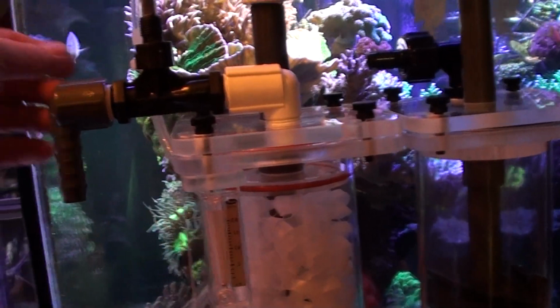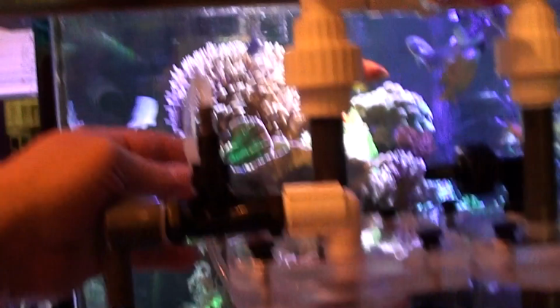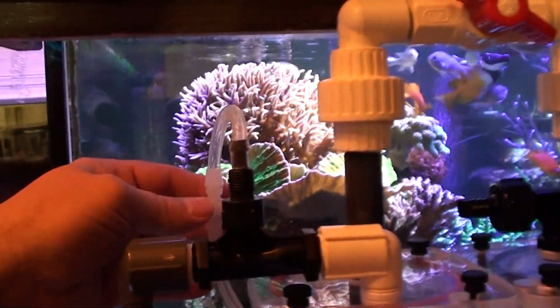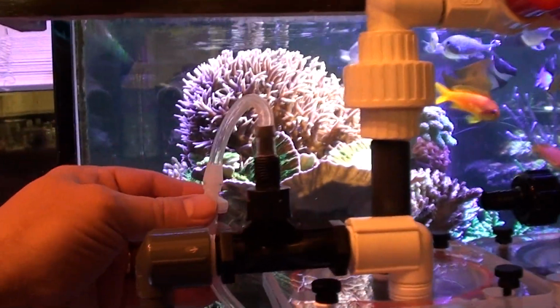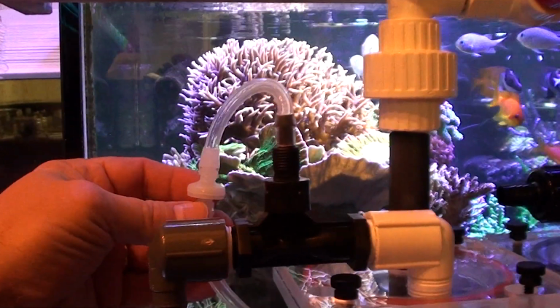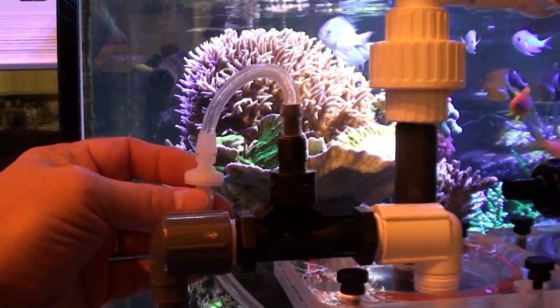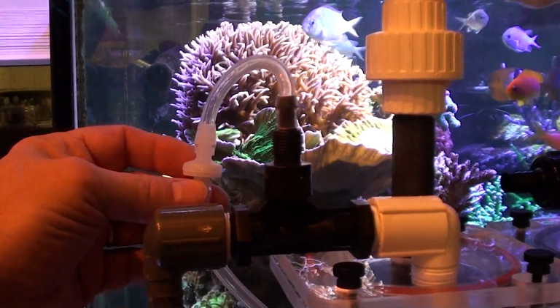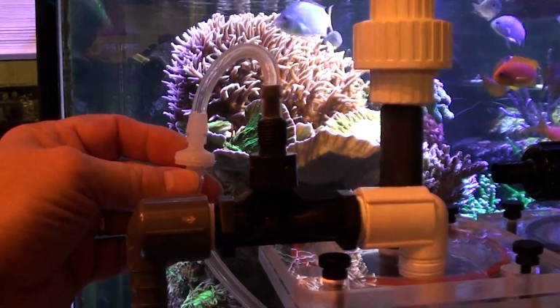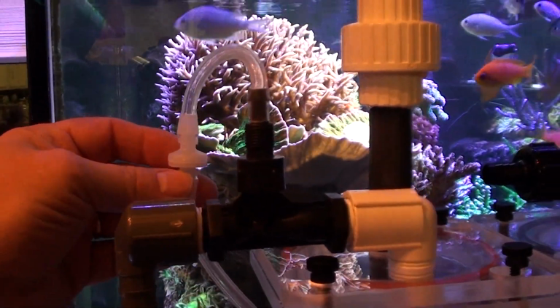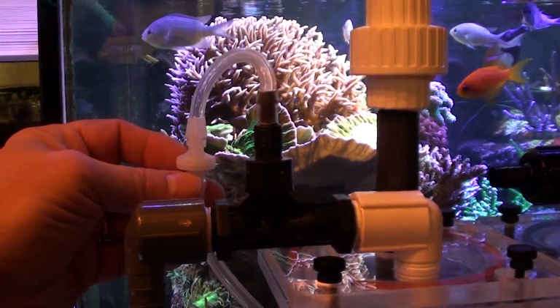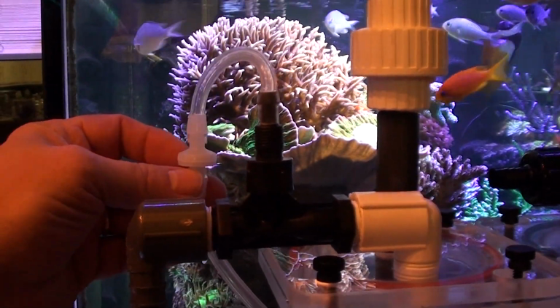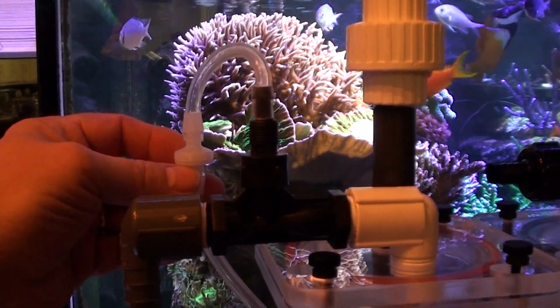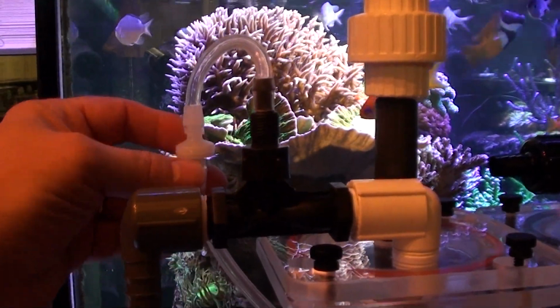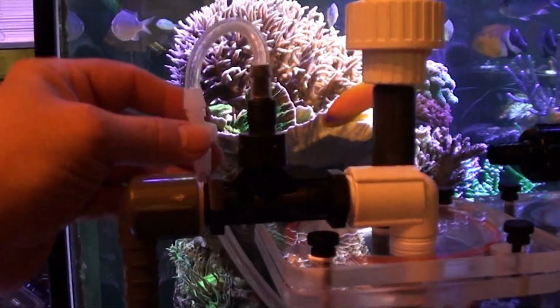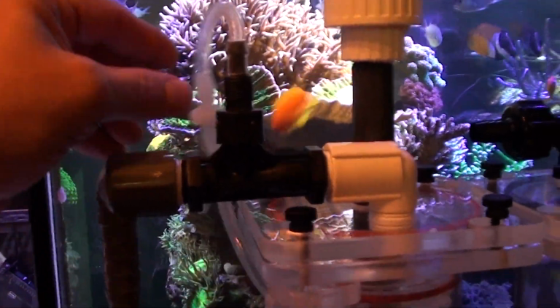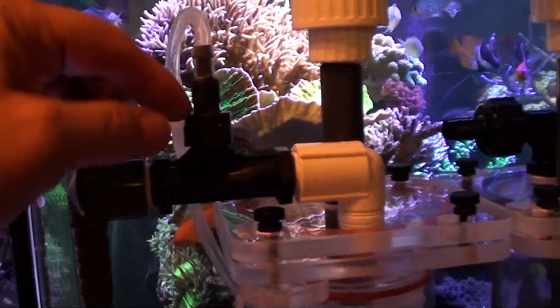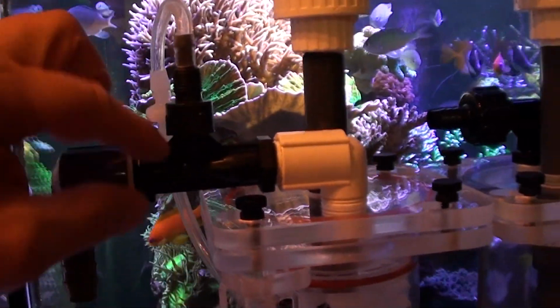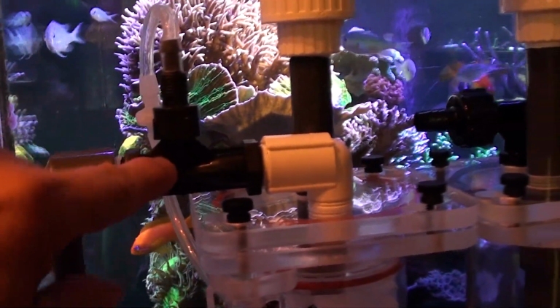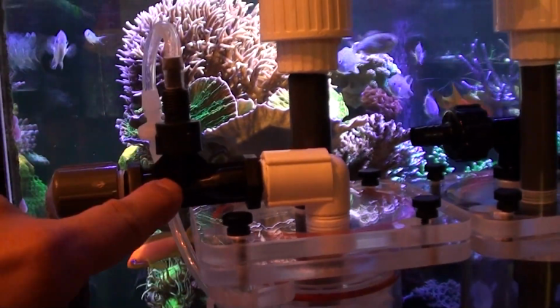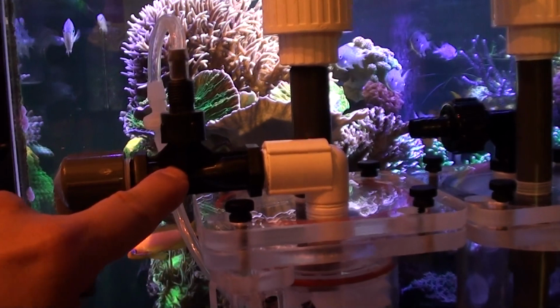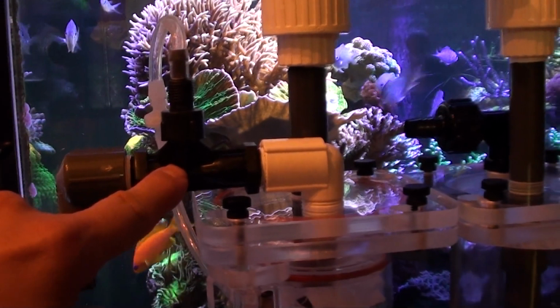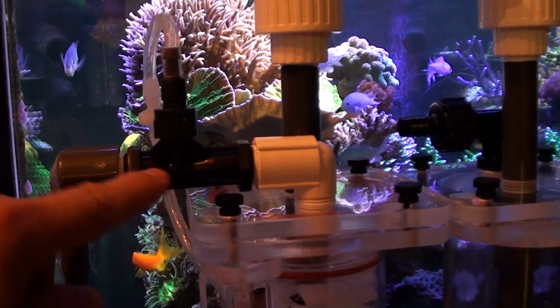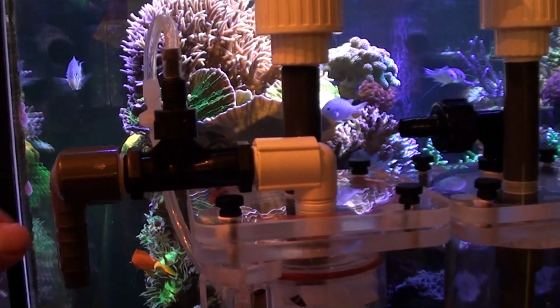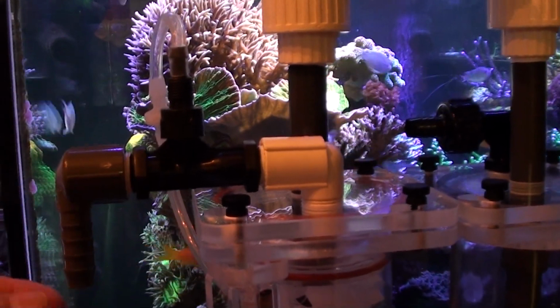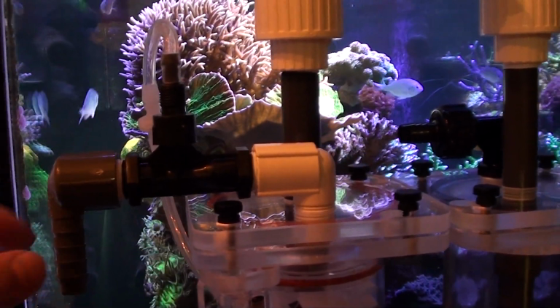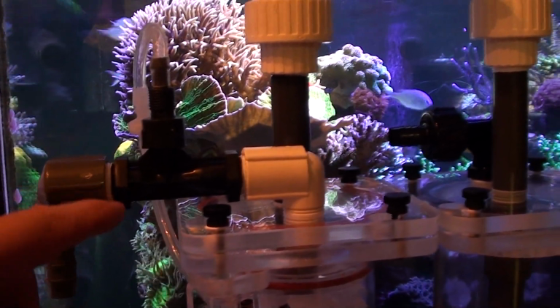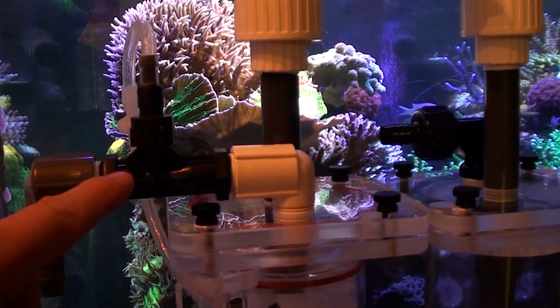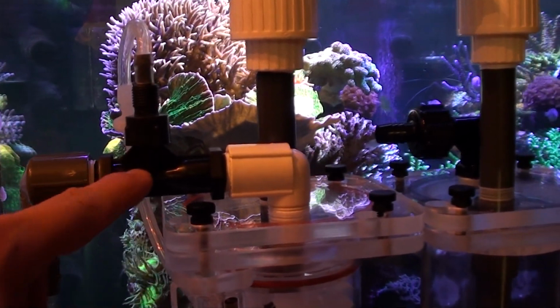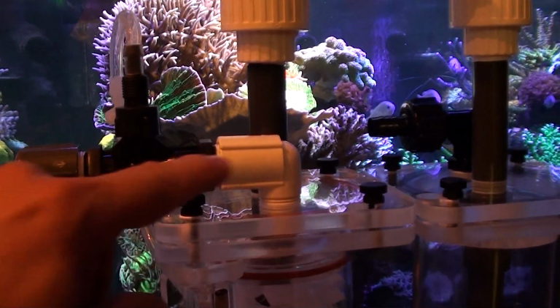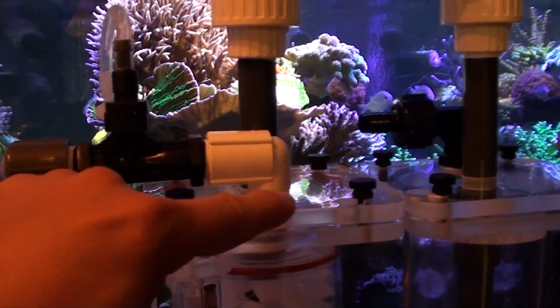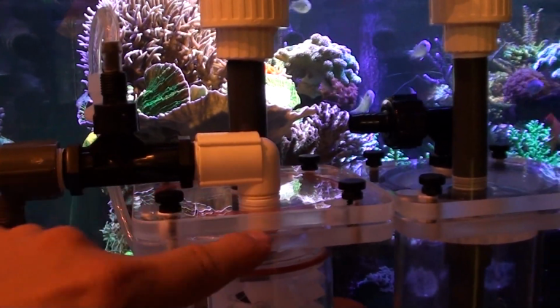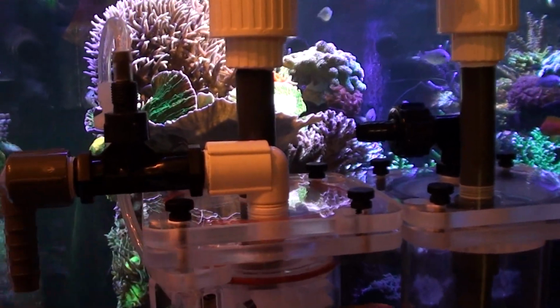There's a check valve back on this side to prevent any backflow of water. It comes in and mixes through this venturi, which then goes into the reactor.